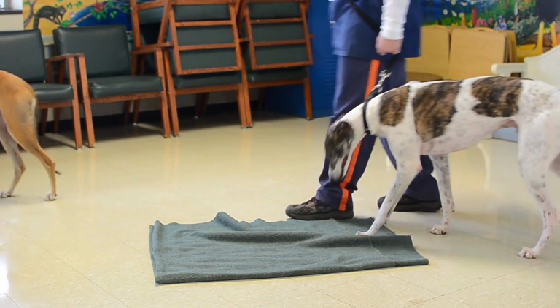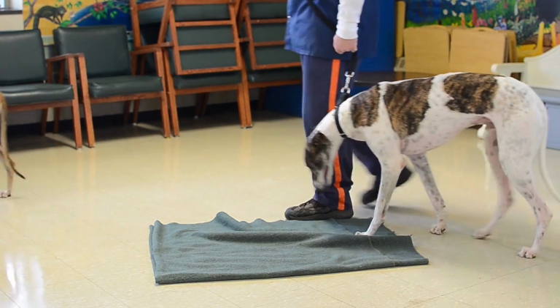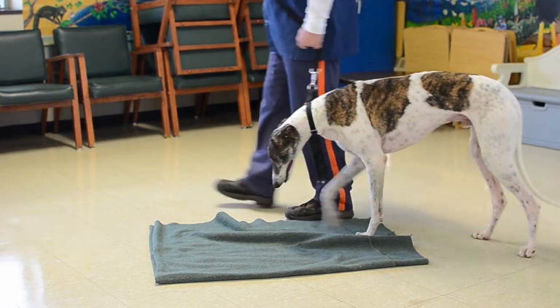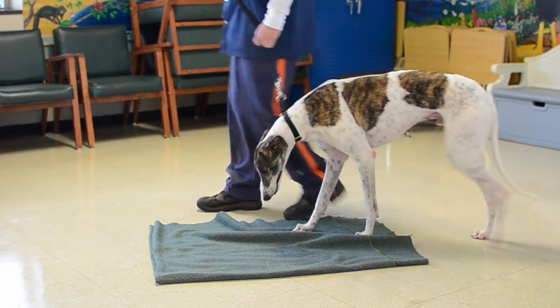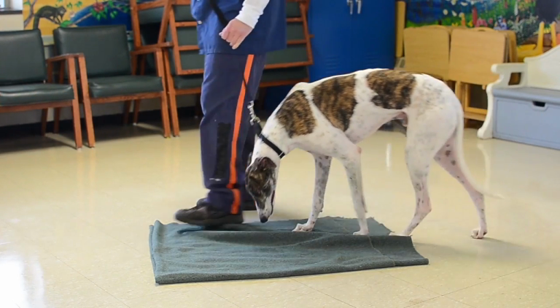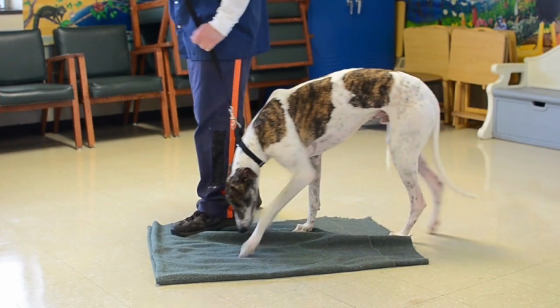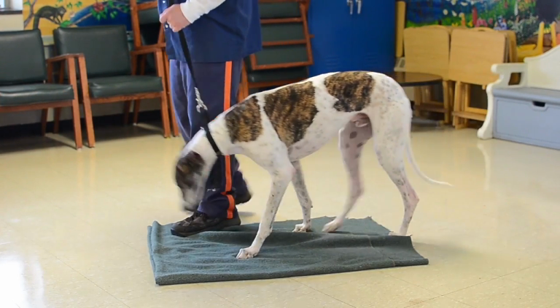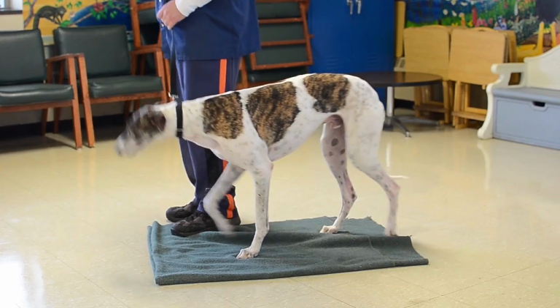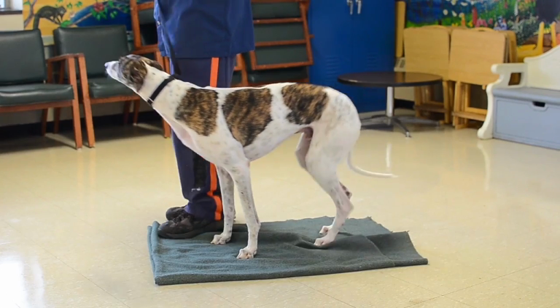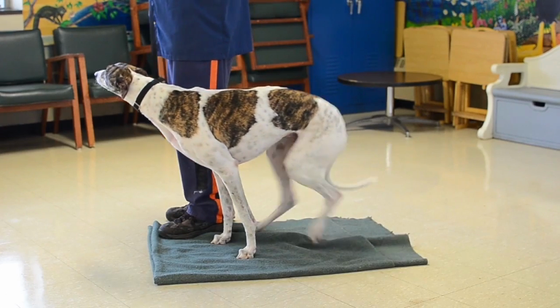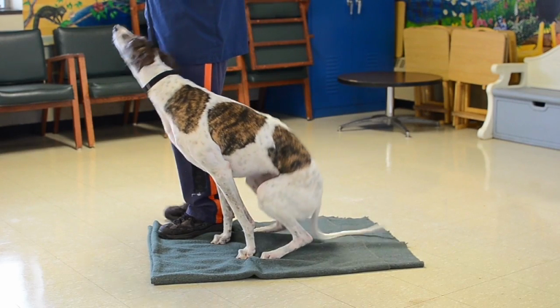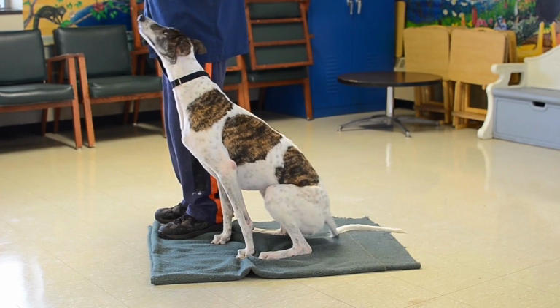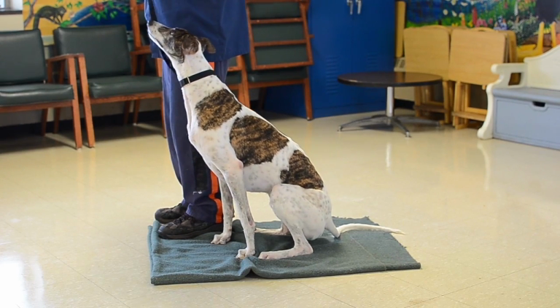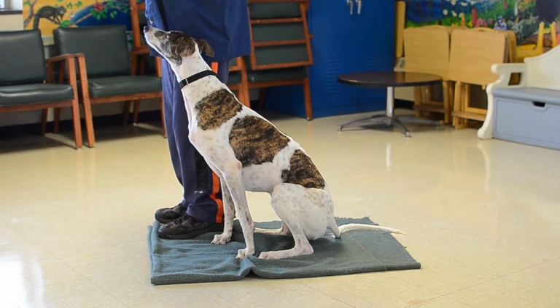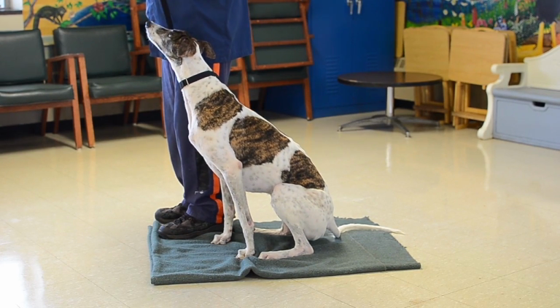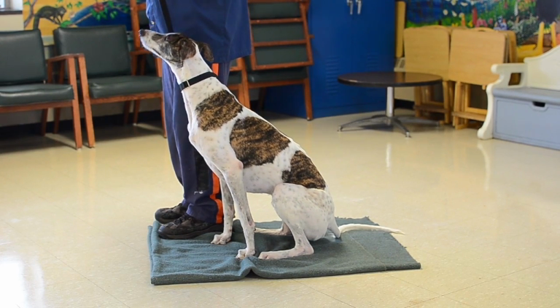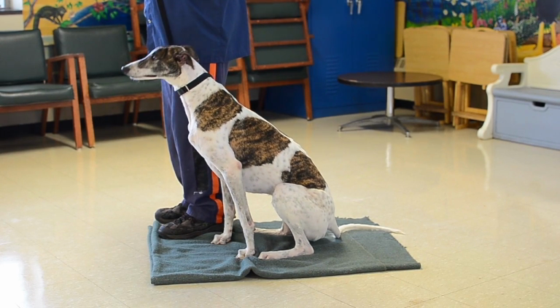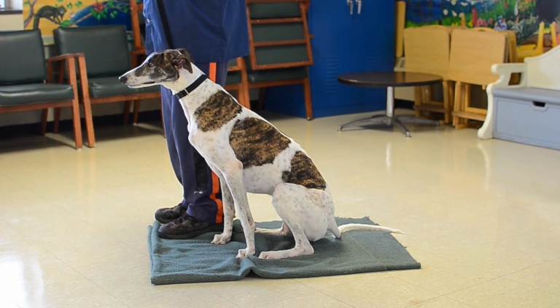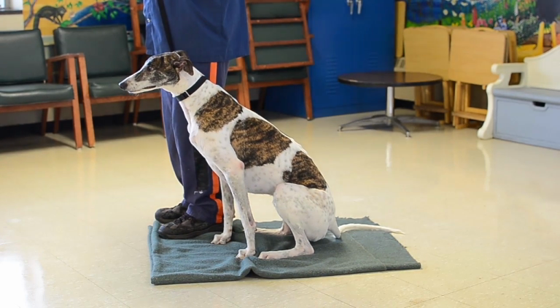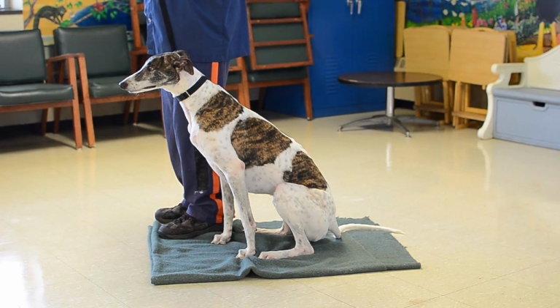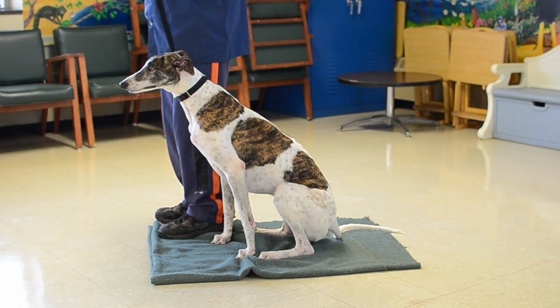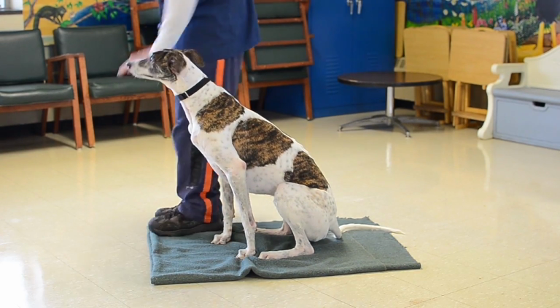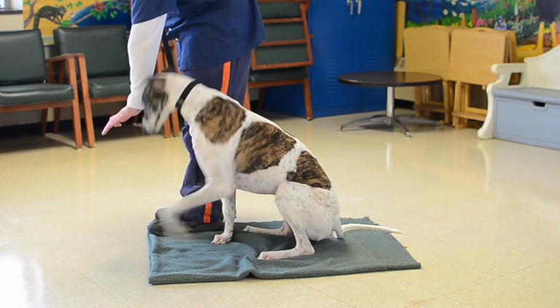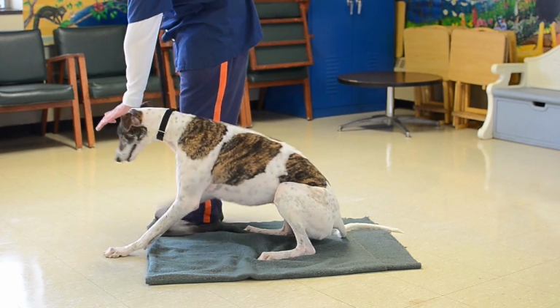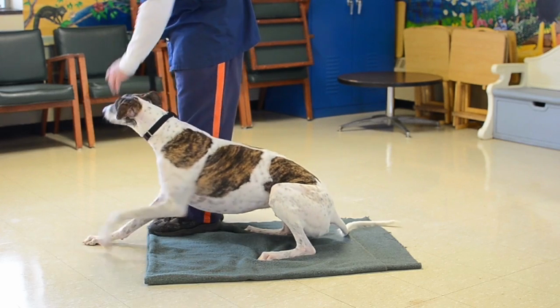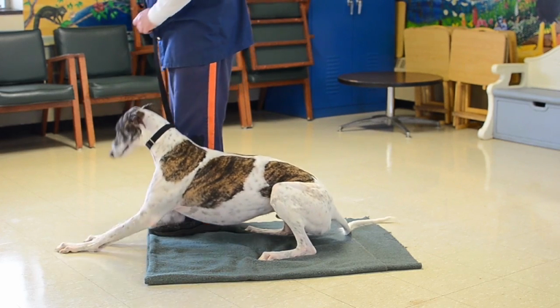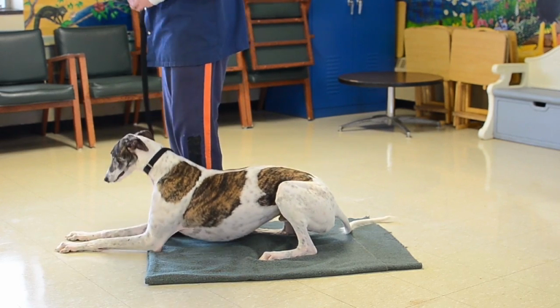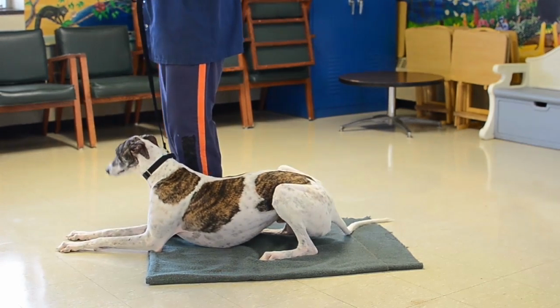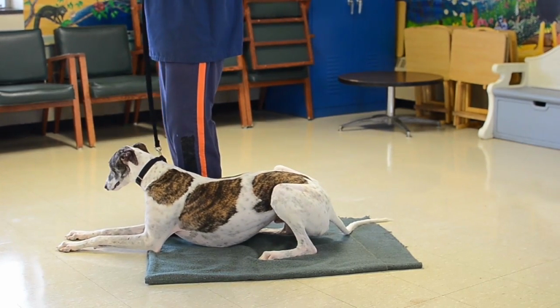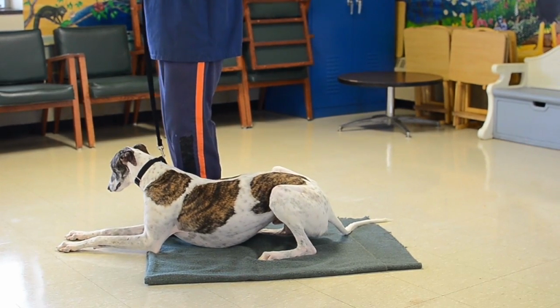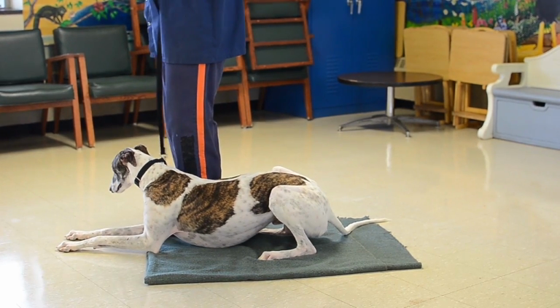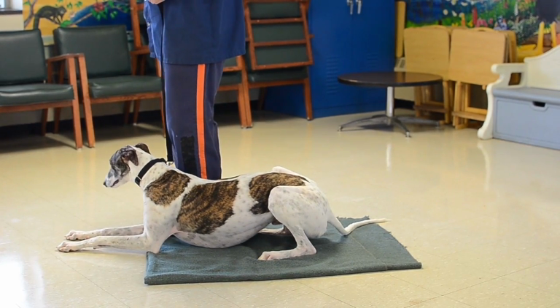Watch your dog, sit your dog, down your dog, feel your dog.